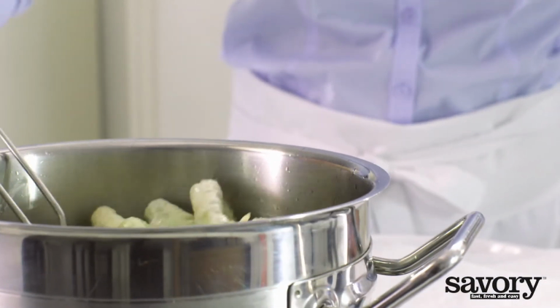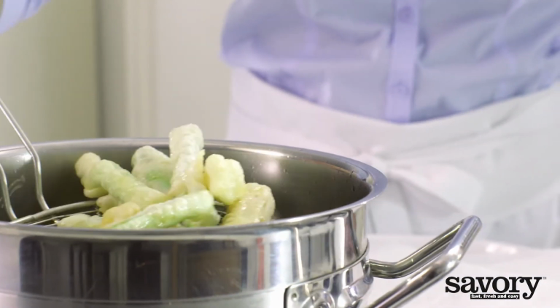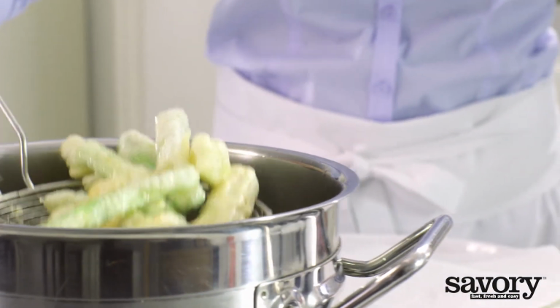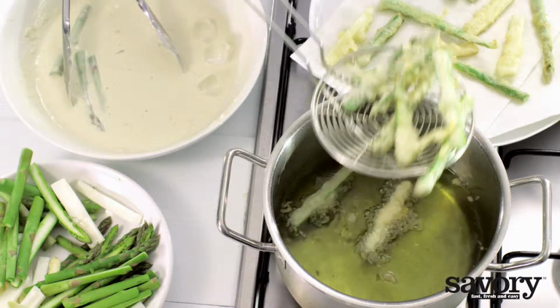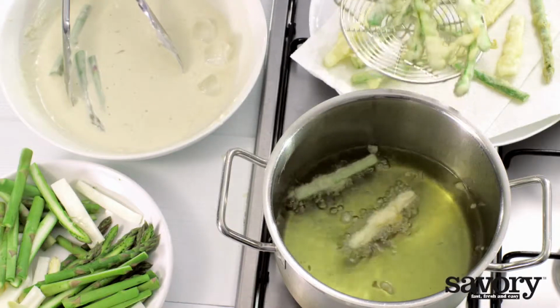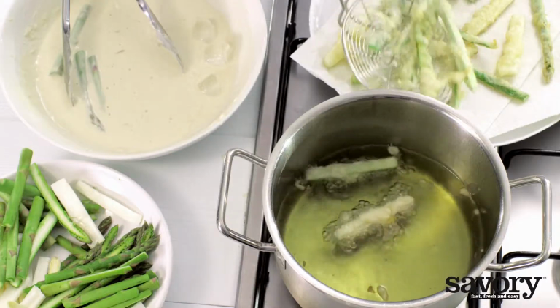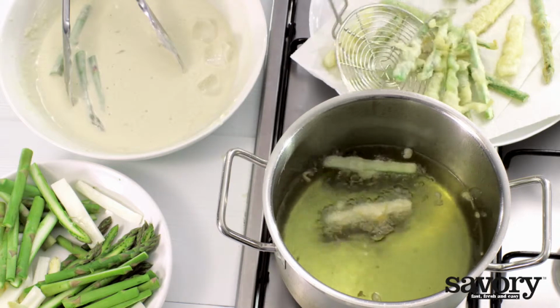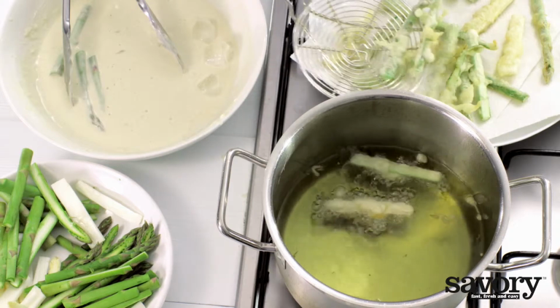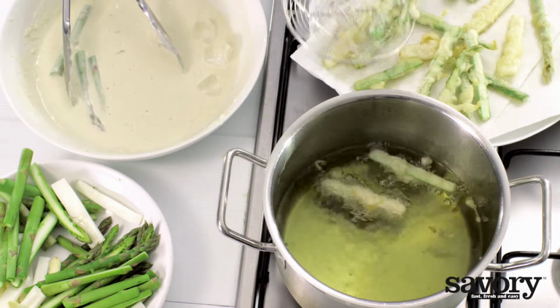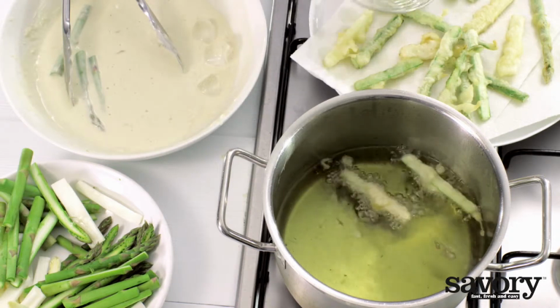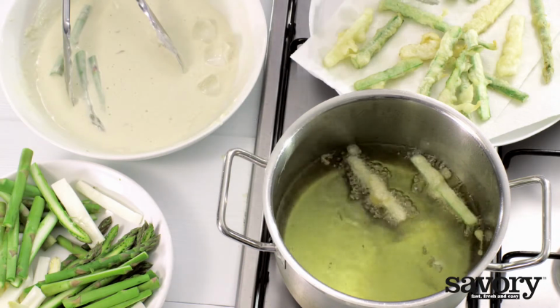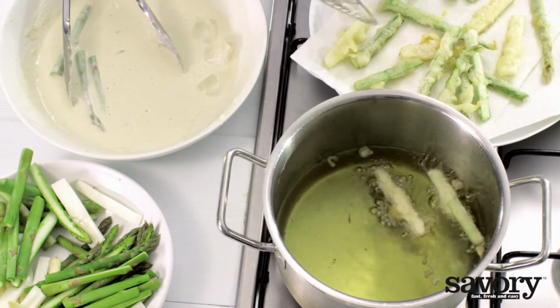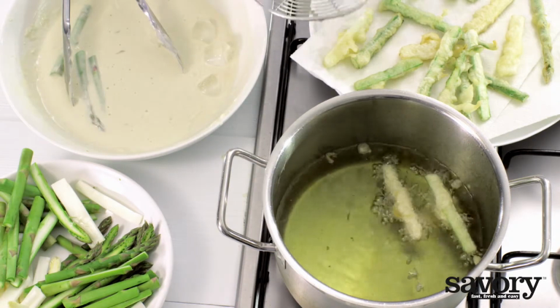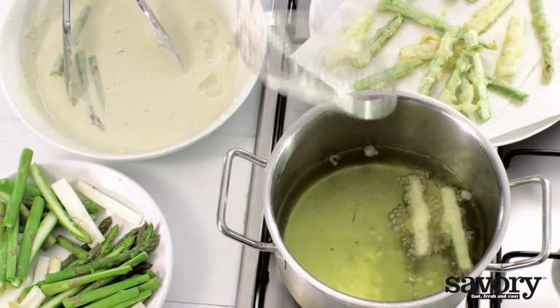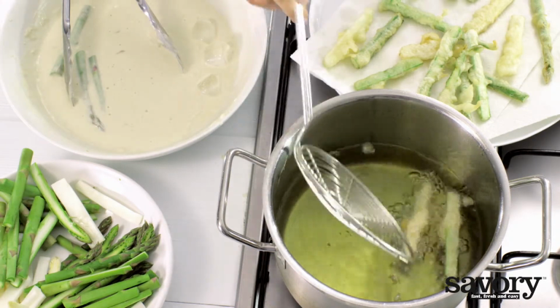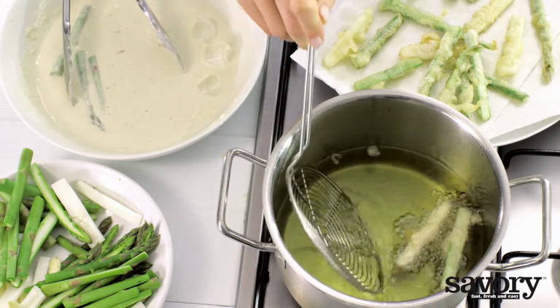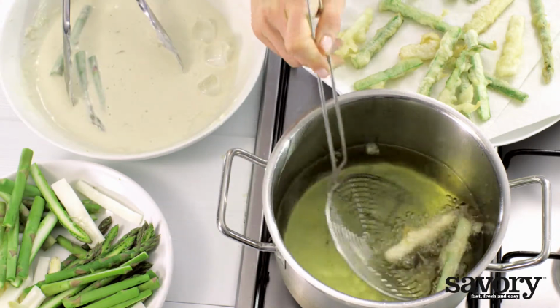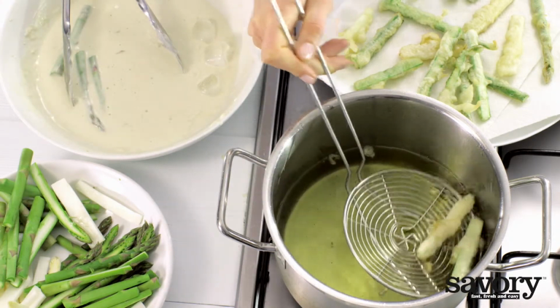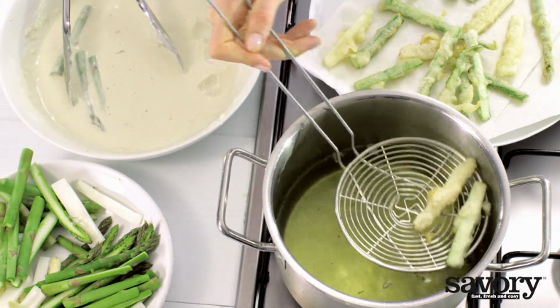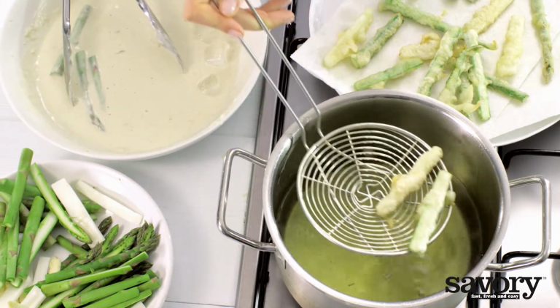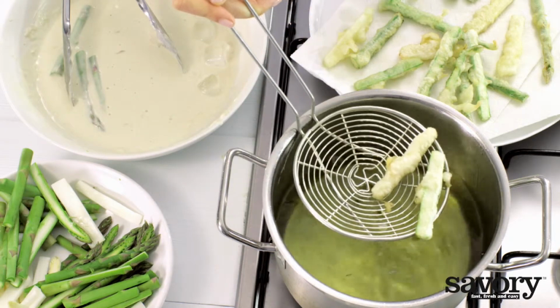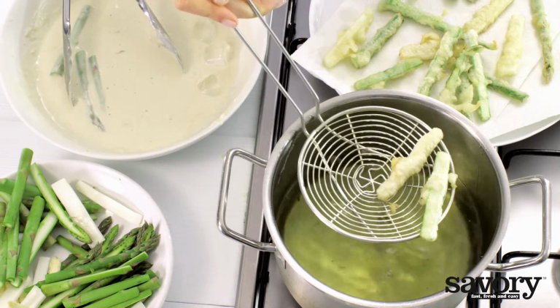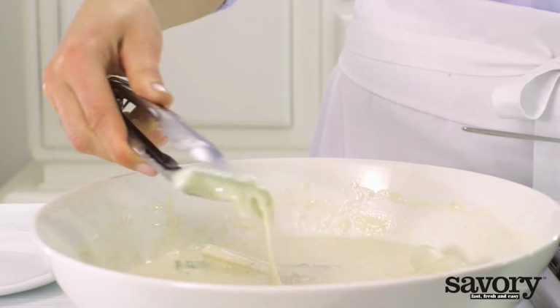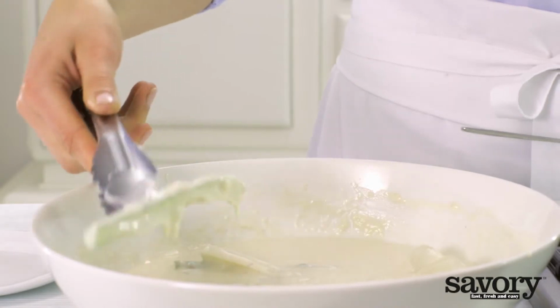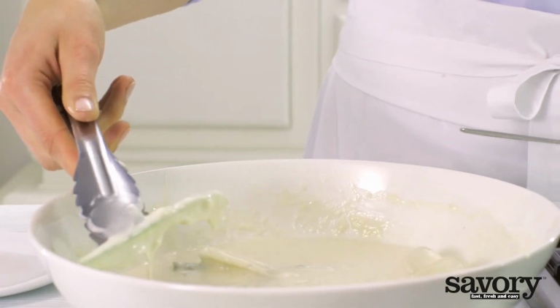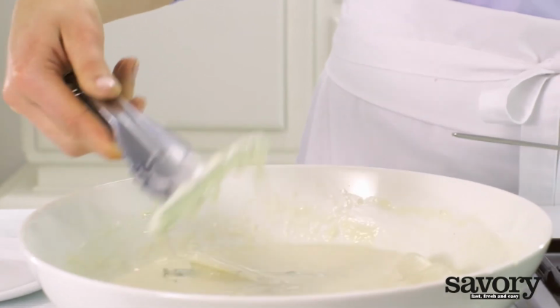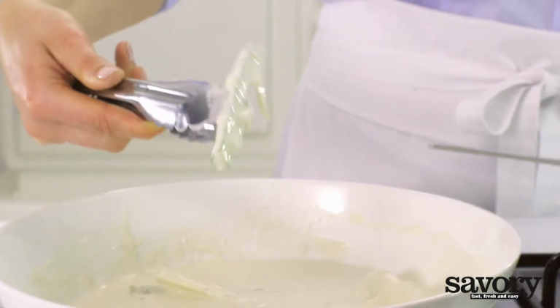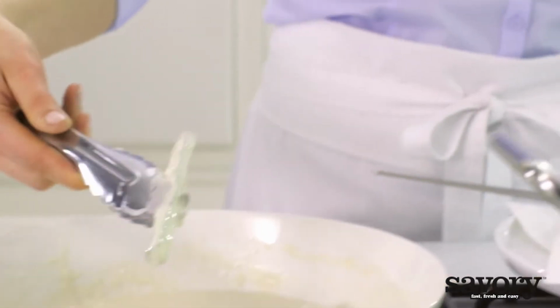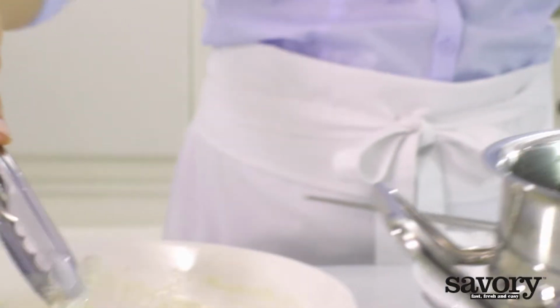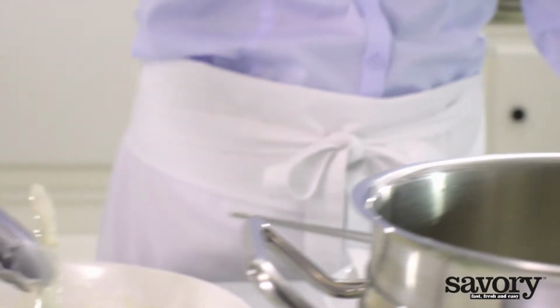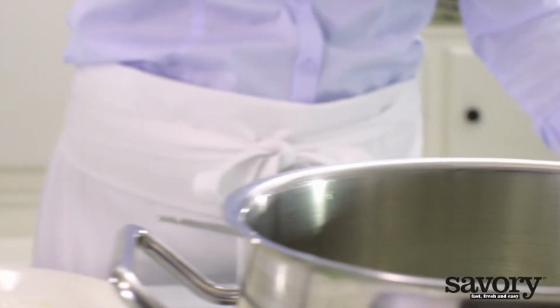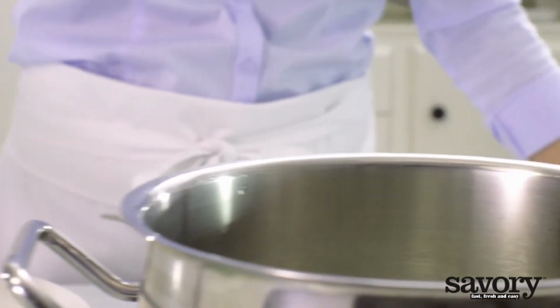Remove the asparagus with a slotted spoon and drain on paper towels. Repeat with the remaining asparagus.